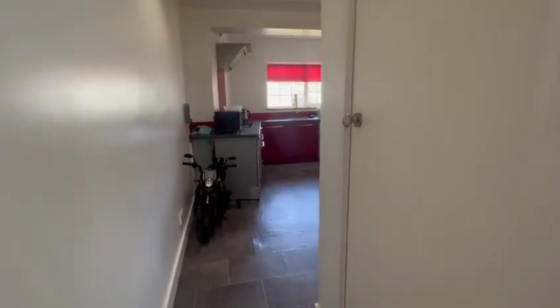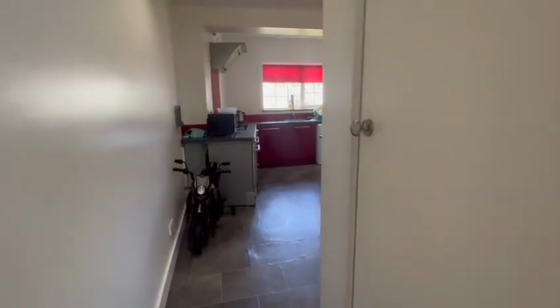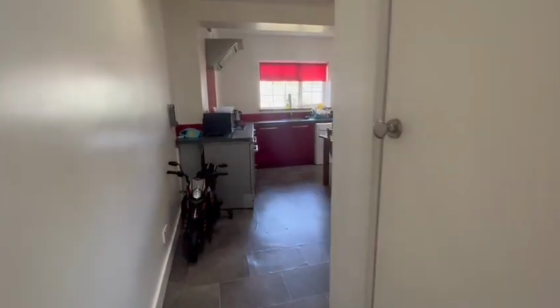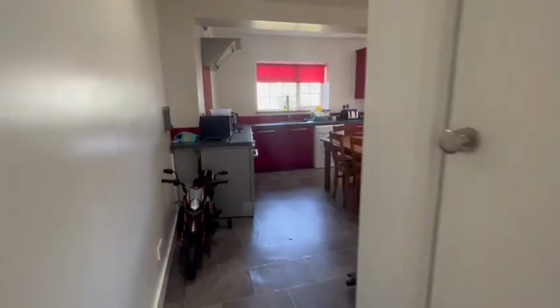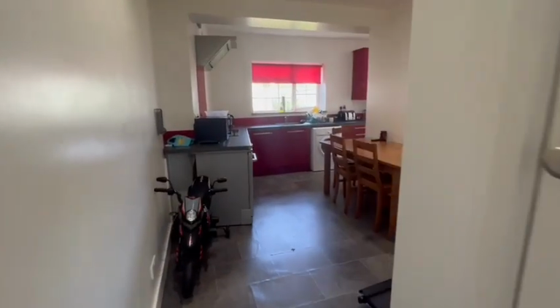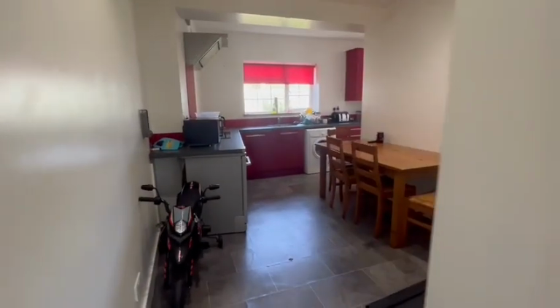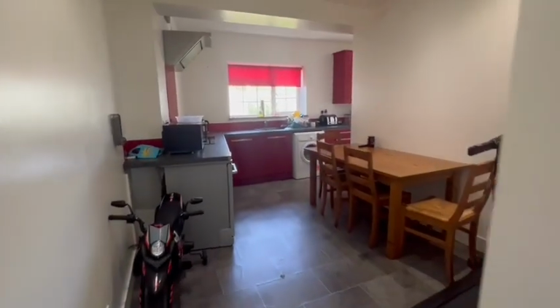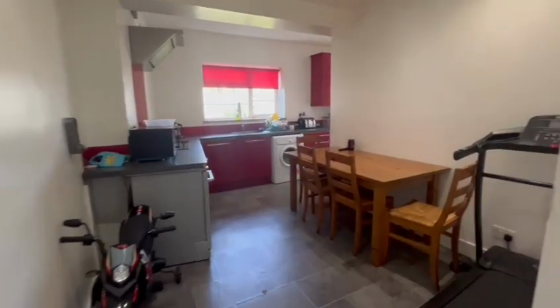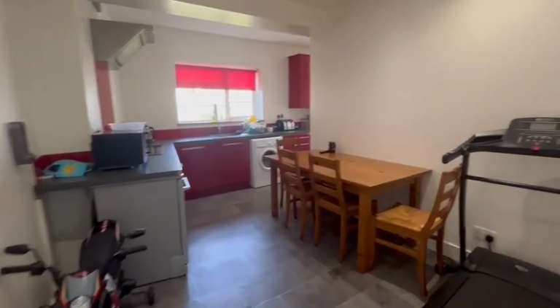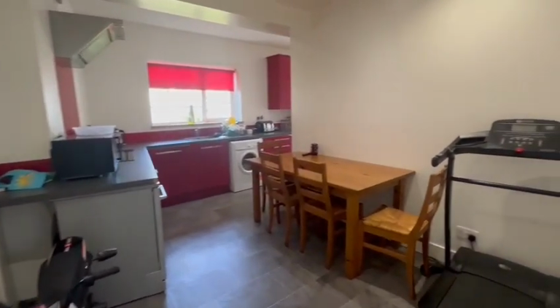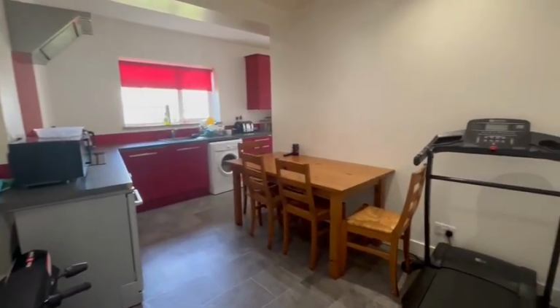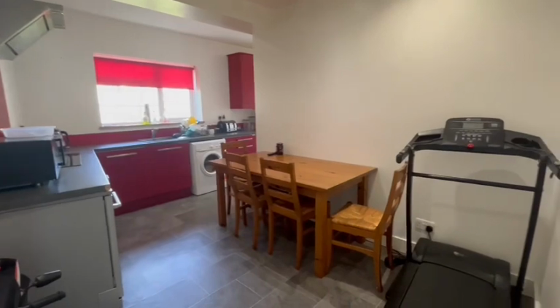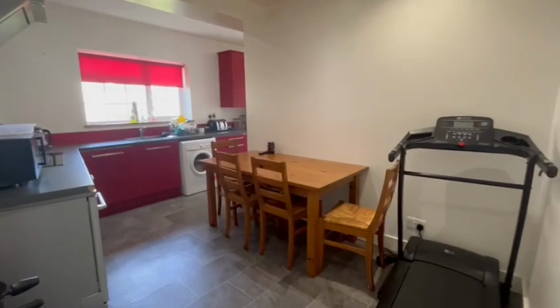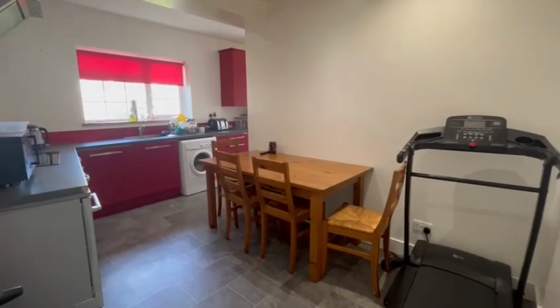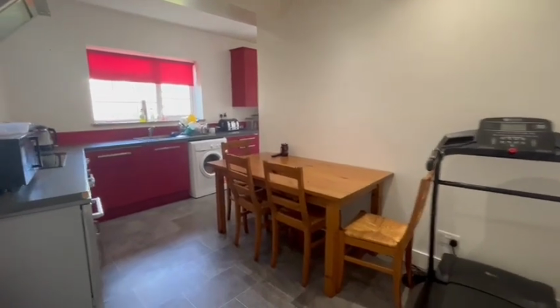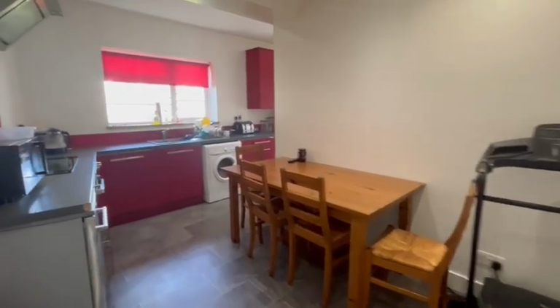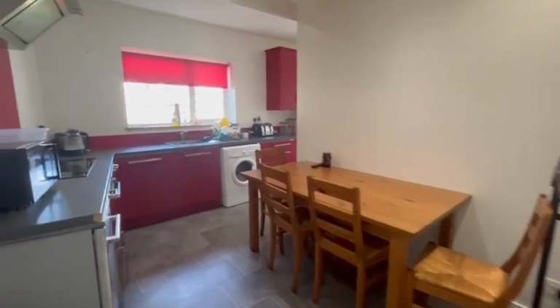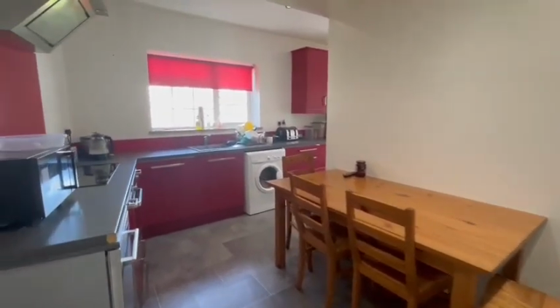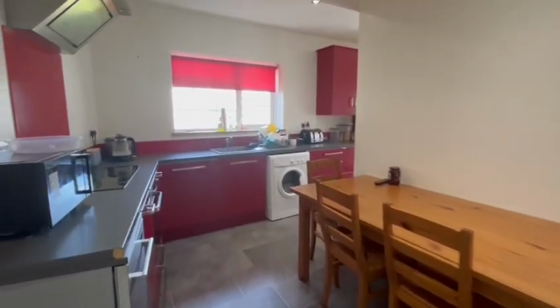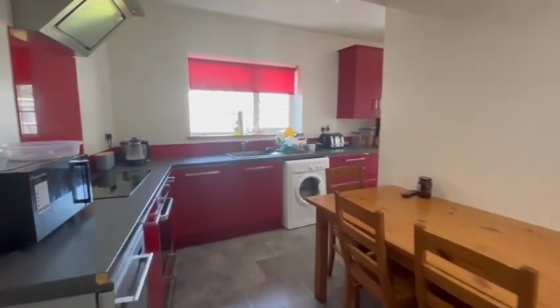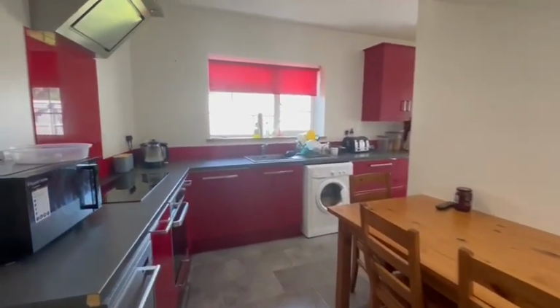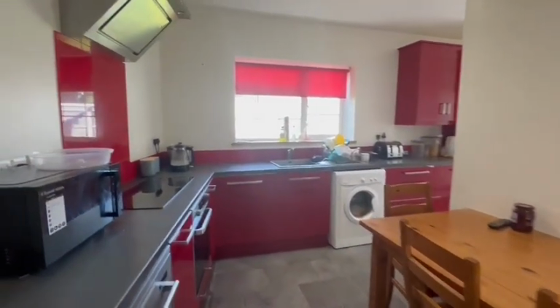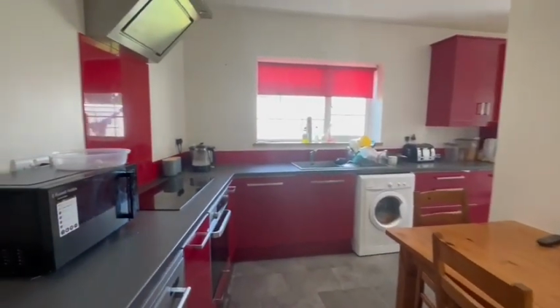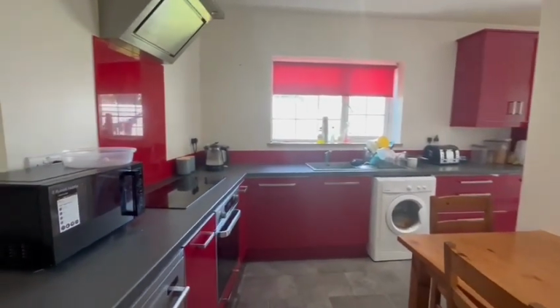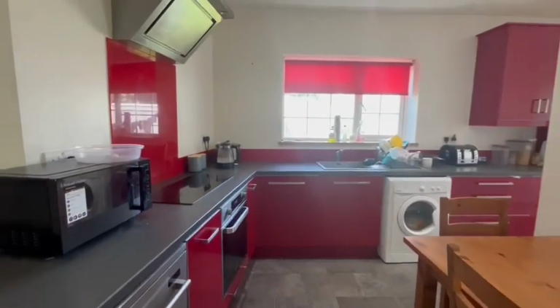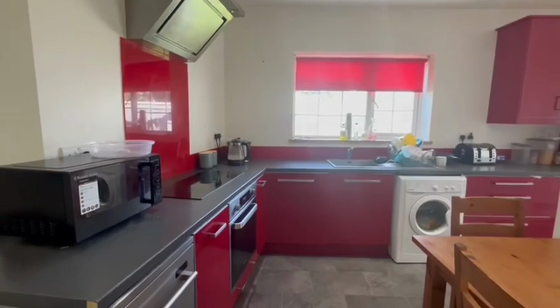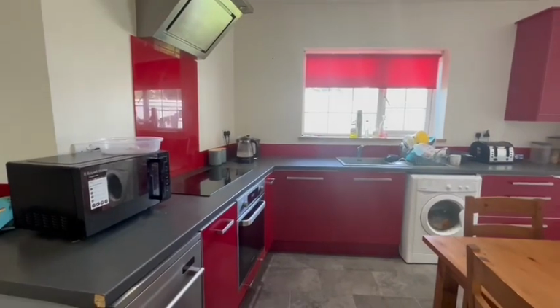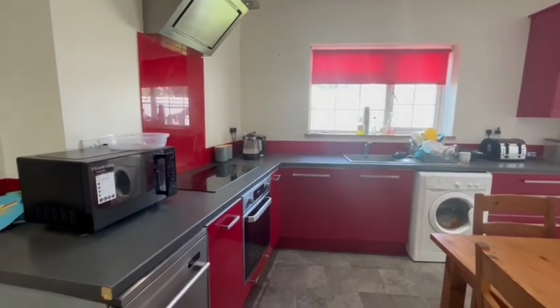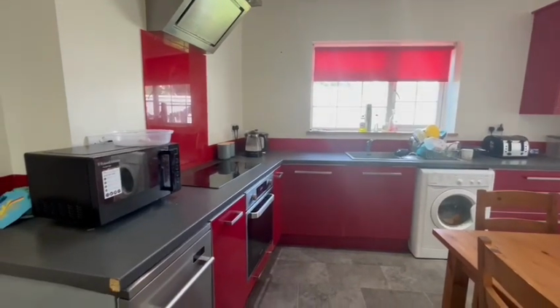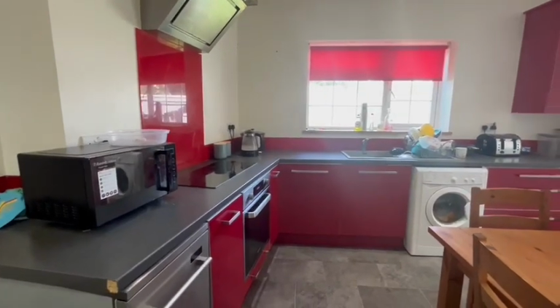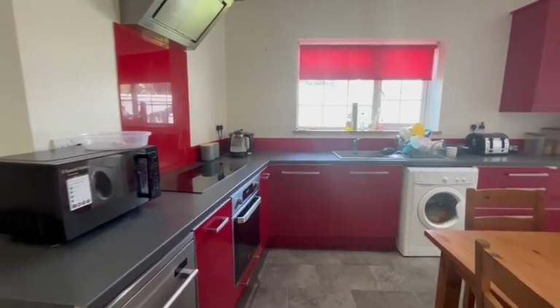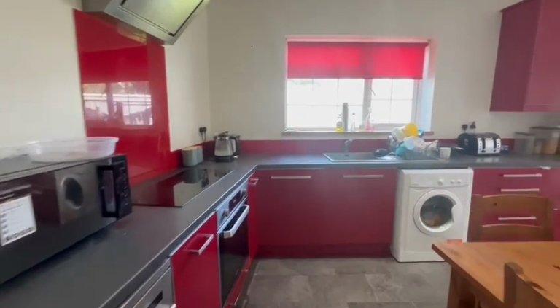Leading into the kitchen where there's a large storage cupboard on the right hand side. The kitchen's a really good size and benefits from space for a dining table, nicely fitted with space for appliances and lovely views of the garden.